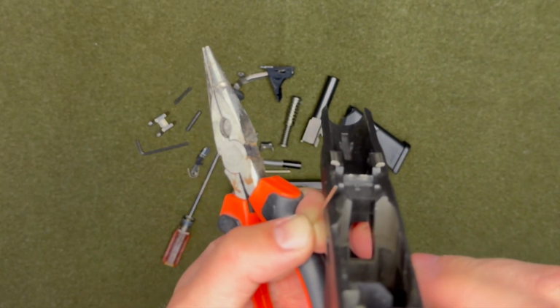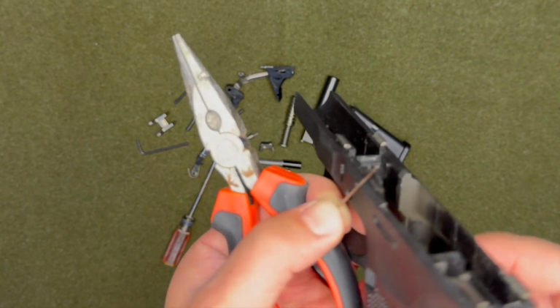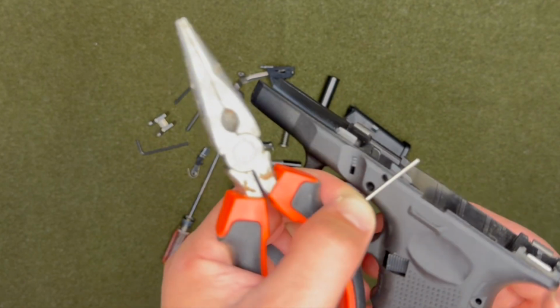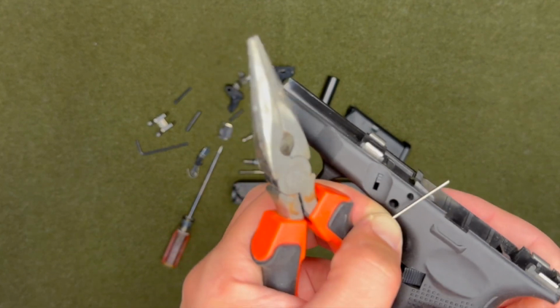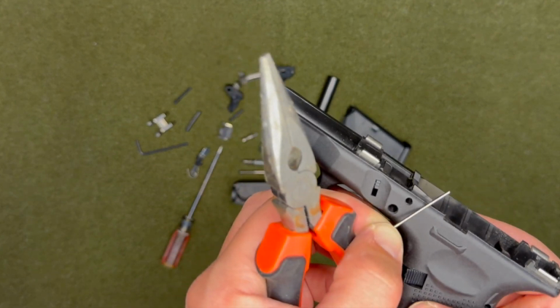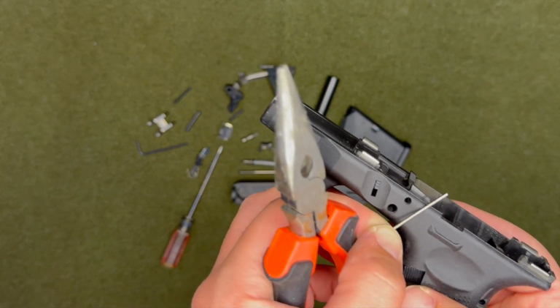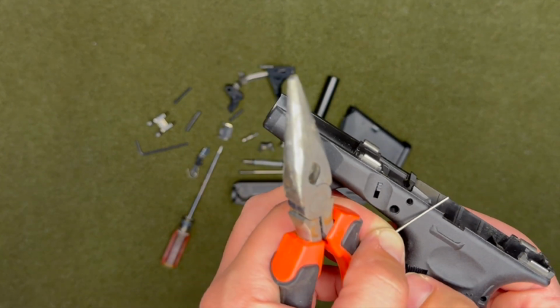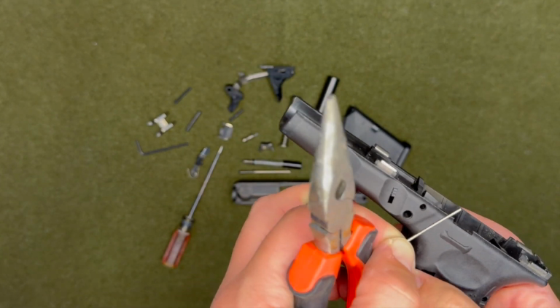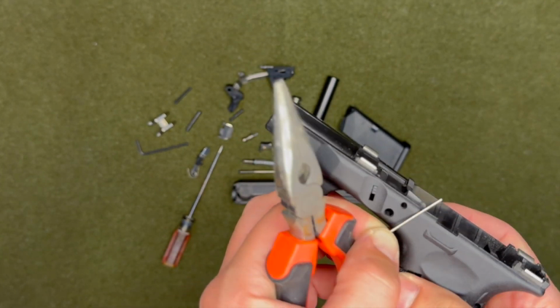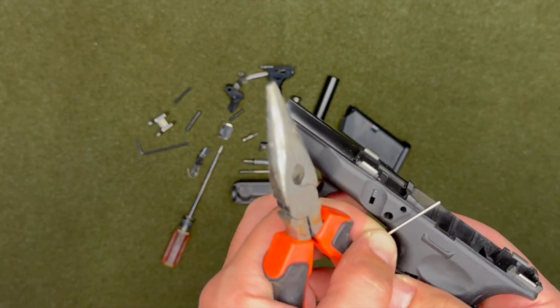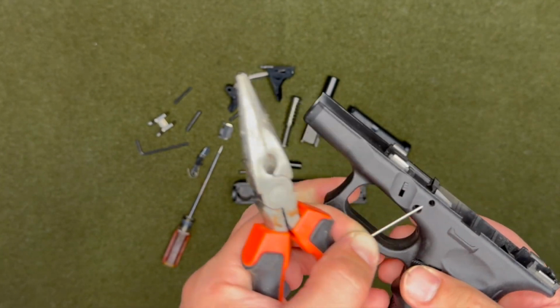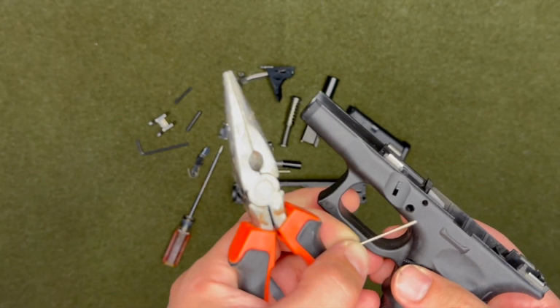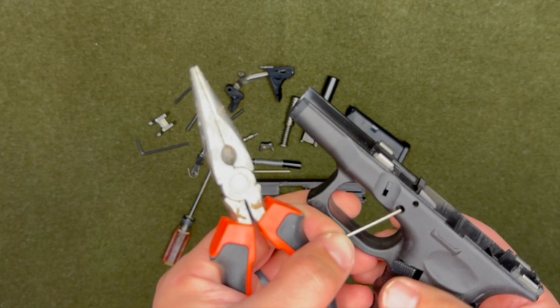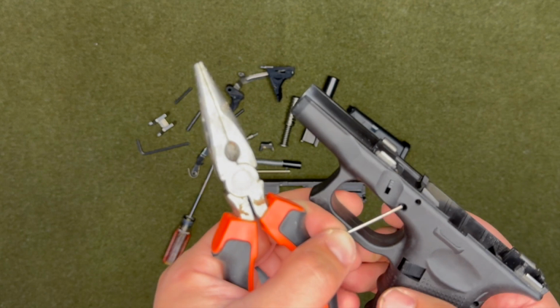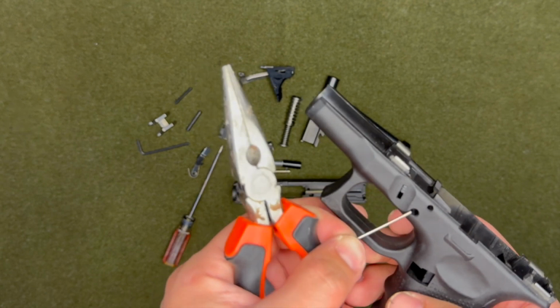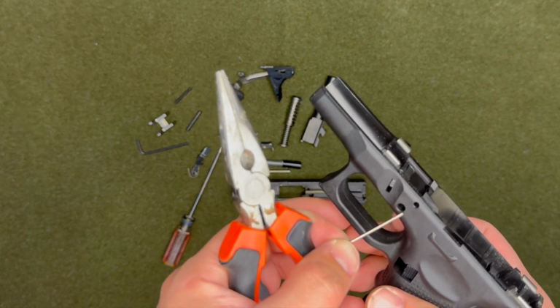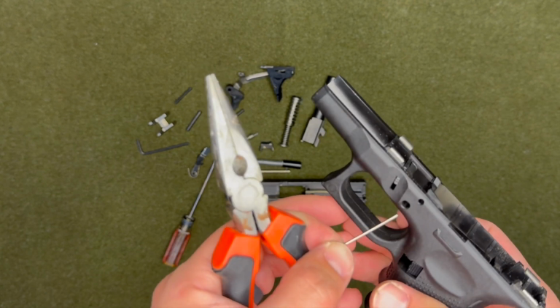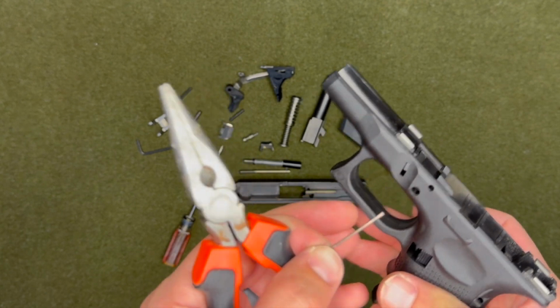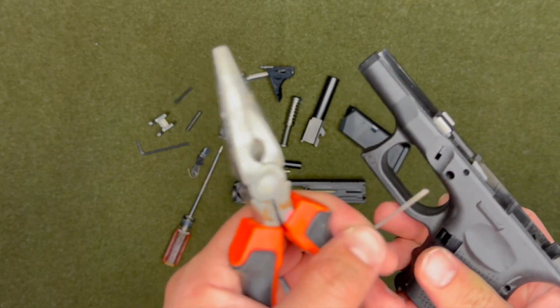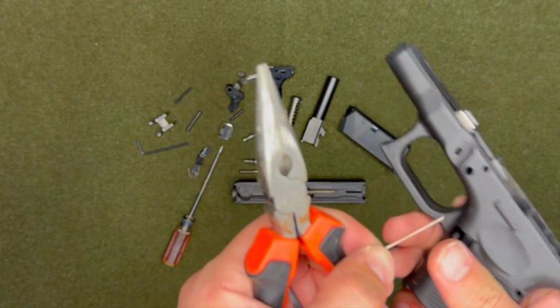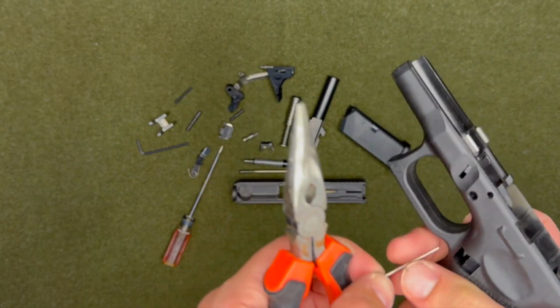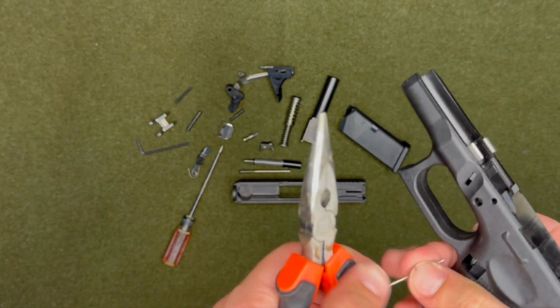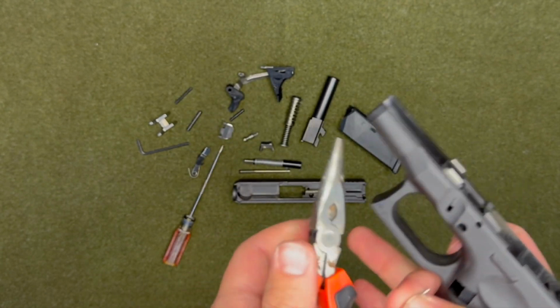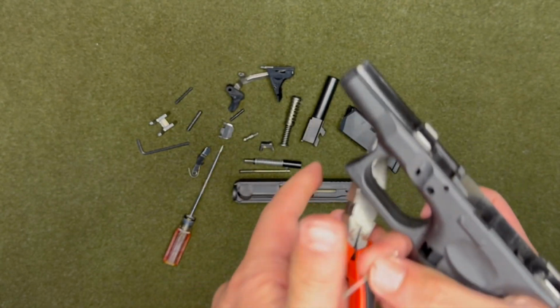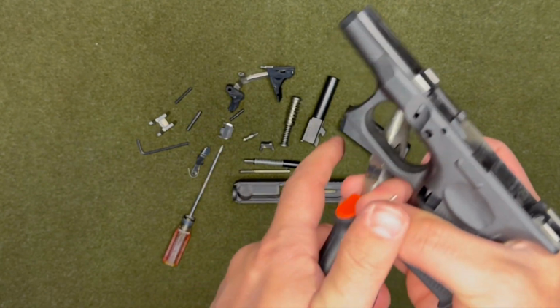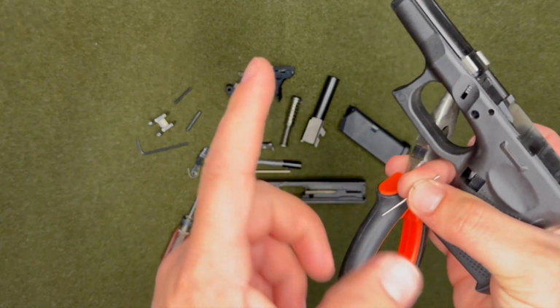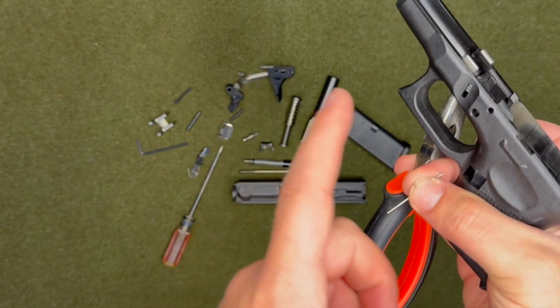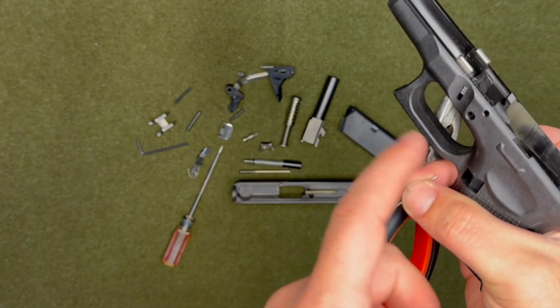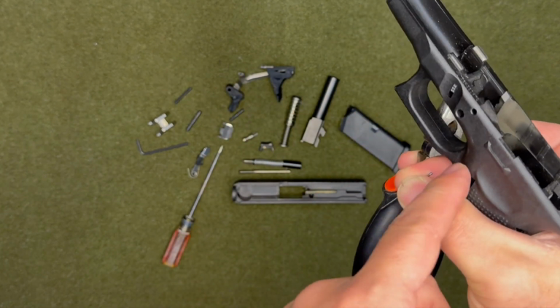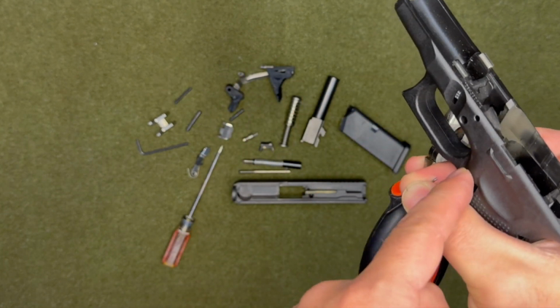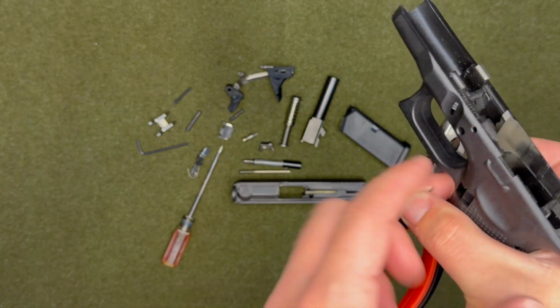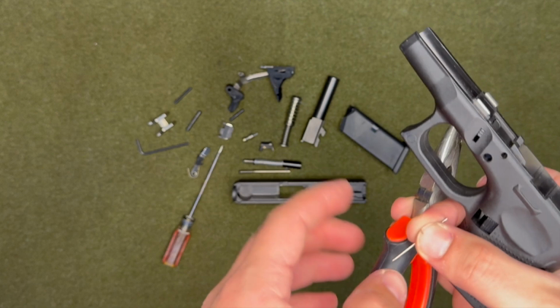You can switch it around to whatever side you want. I'm a lefty, so I like keeping it here where my pointing finger will release the mag.